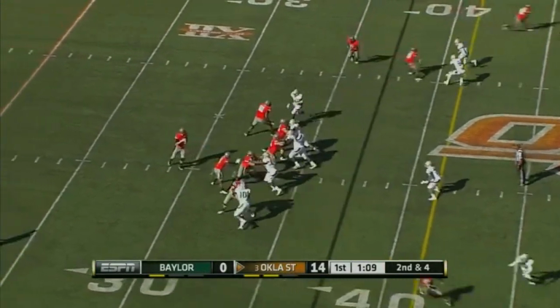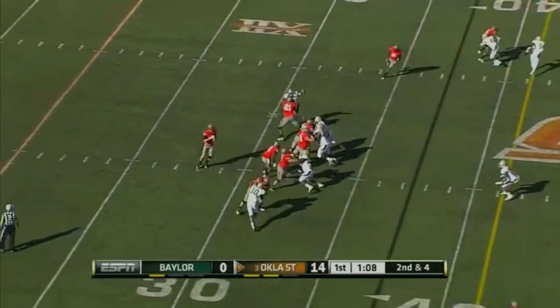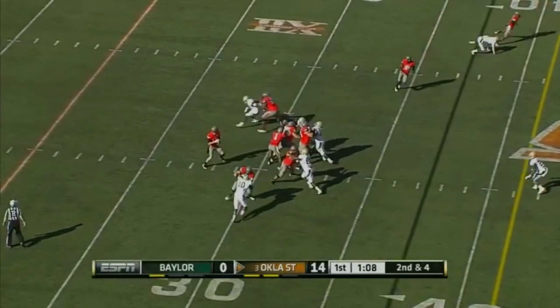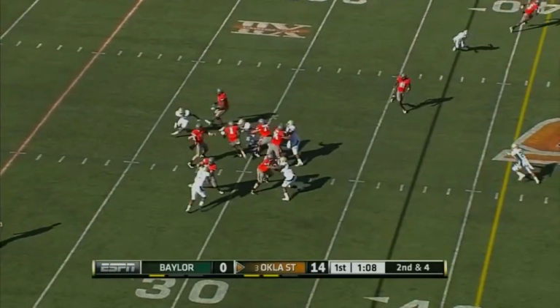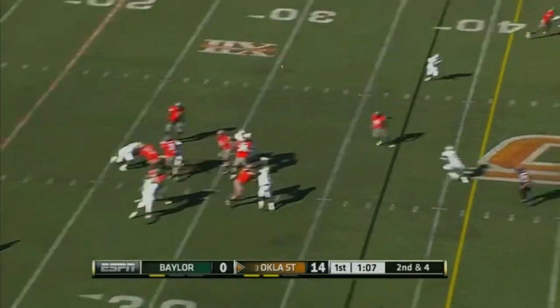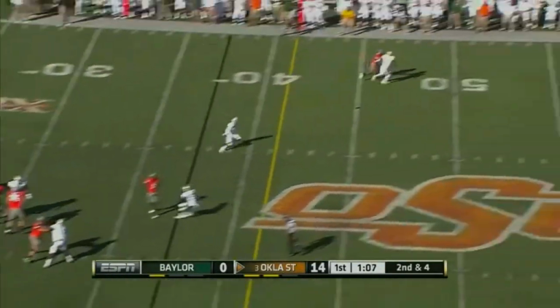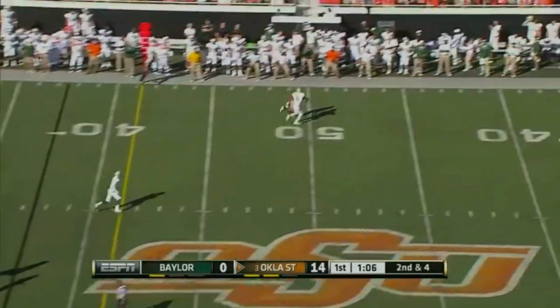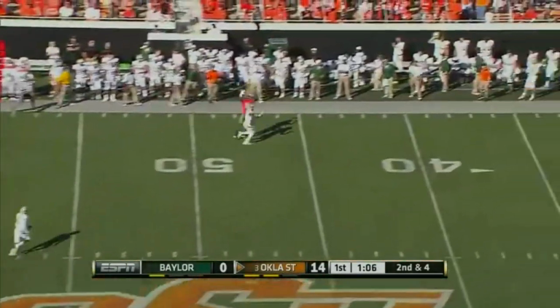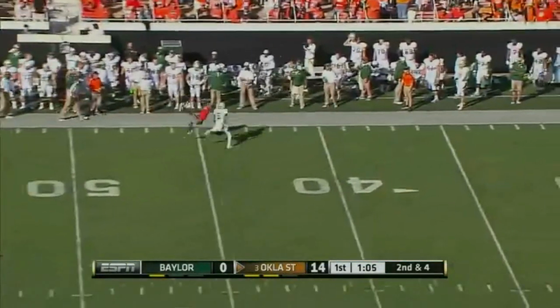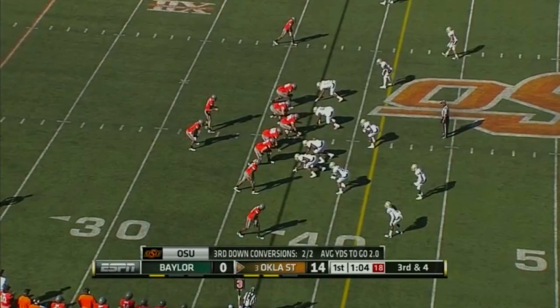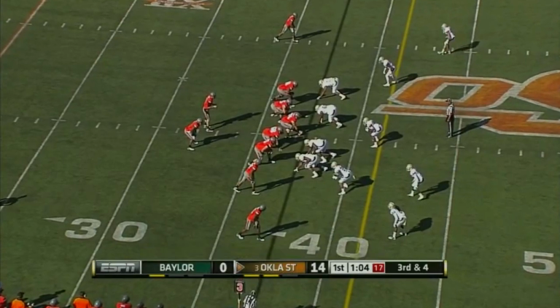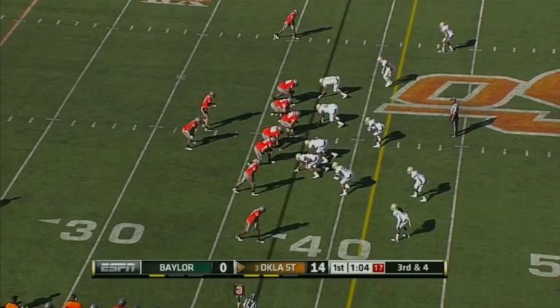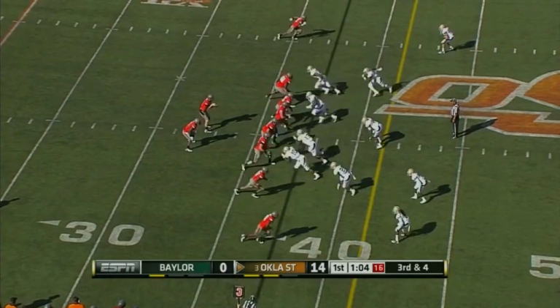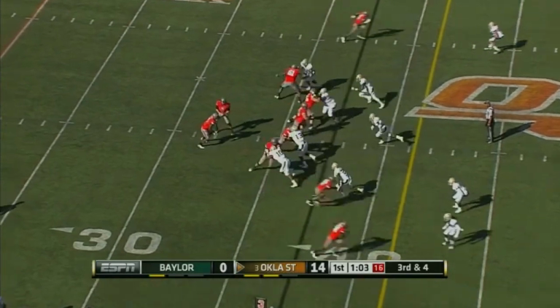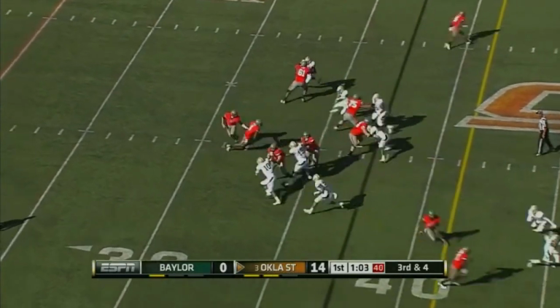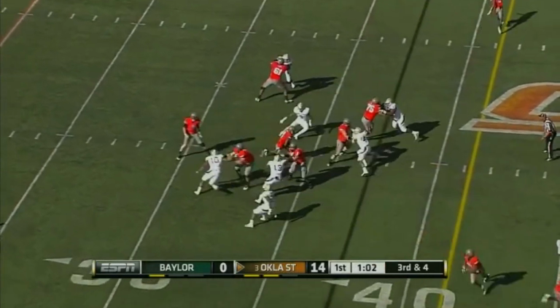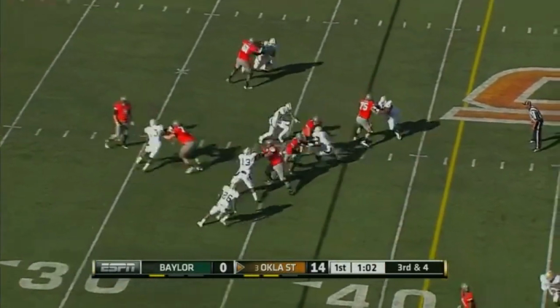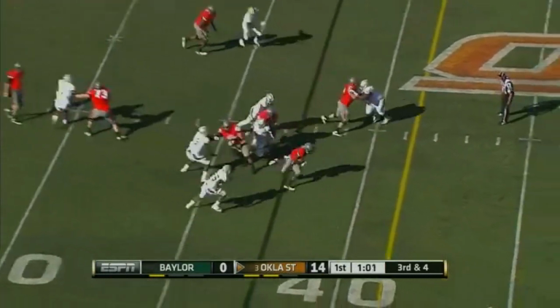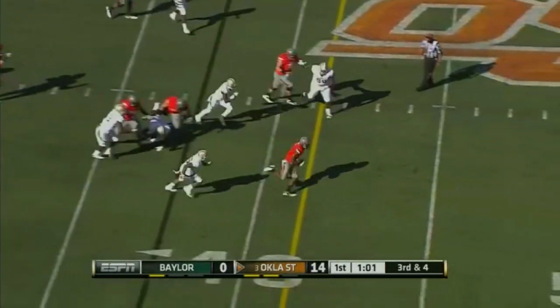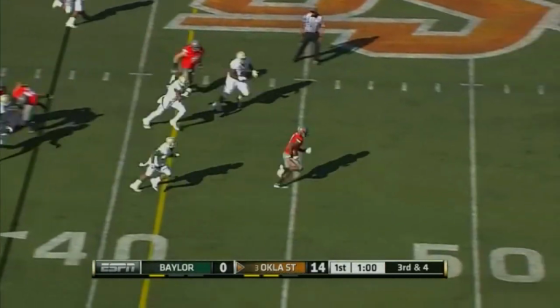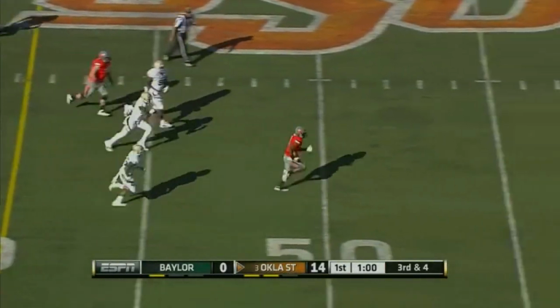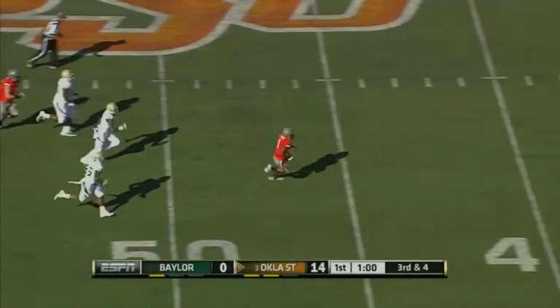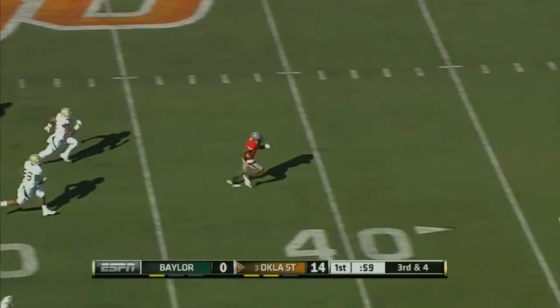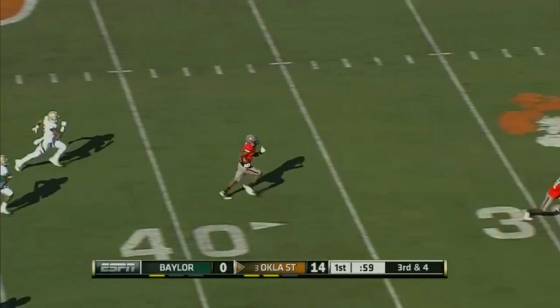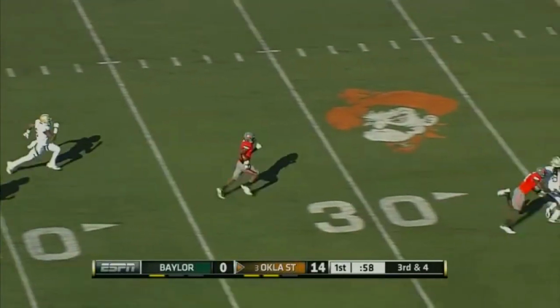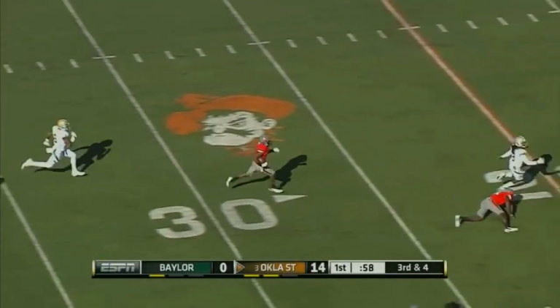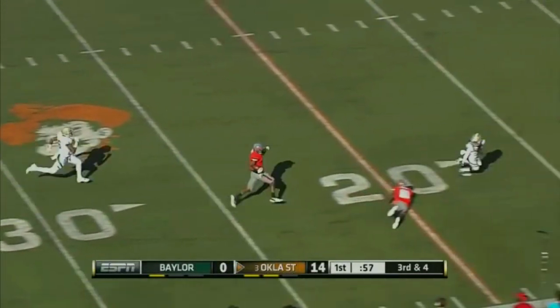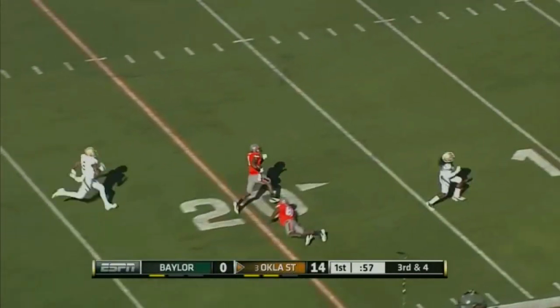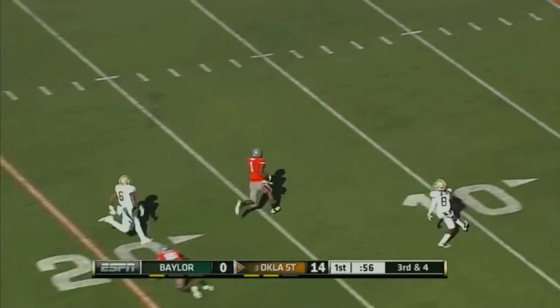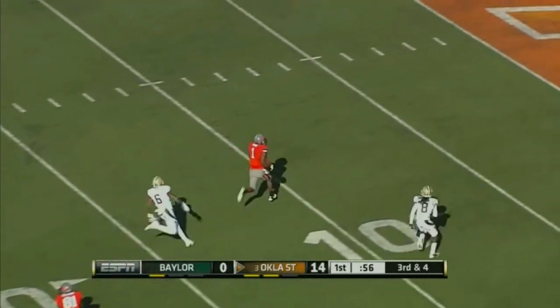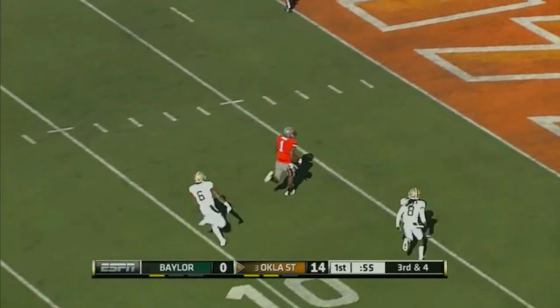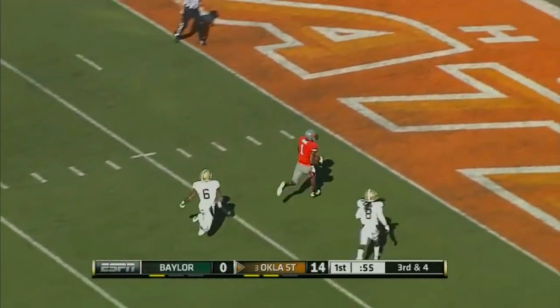They bring a five-man rush and Whedon very well protected down the sideline. Straight man-to-man coverage. Draw play. Randall breaks free — Joseph Randall. No deep safeties, and Baylor pays for it. Touchdown.